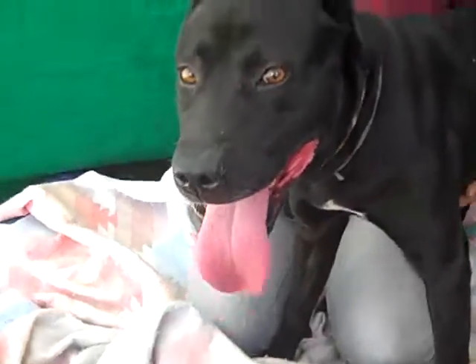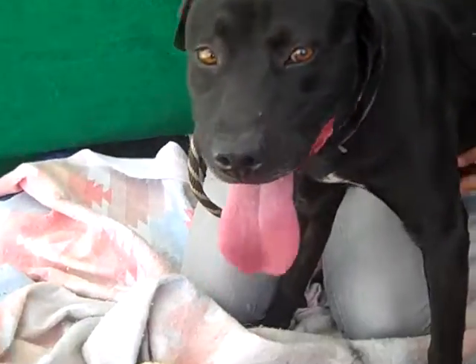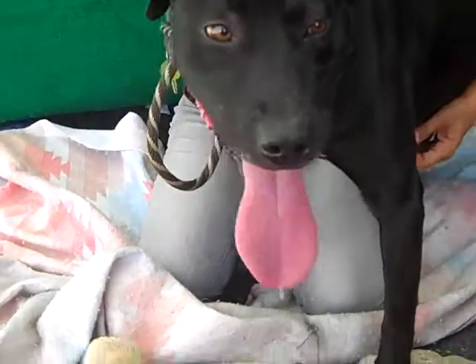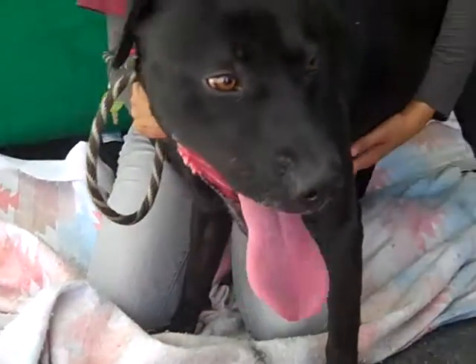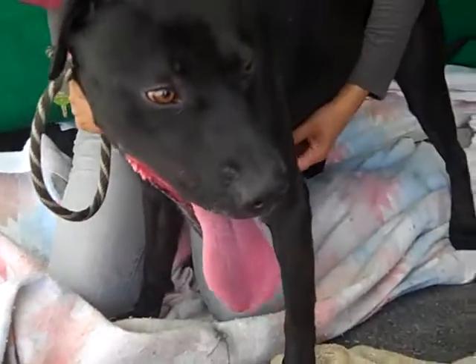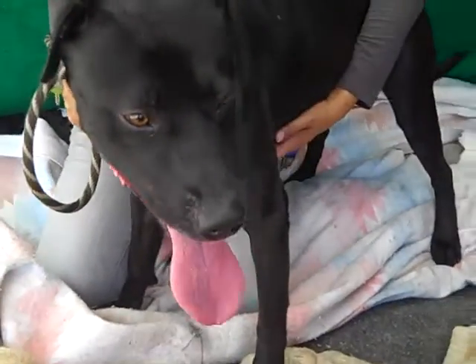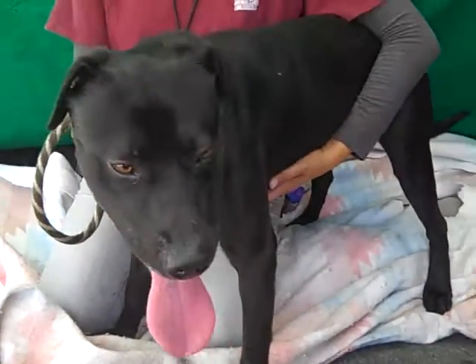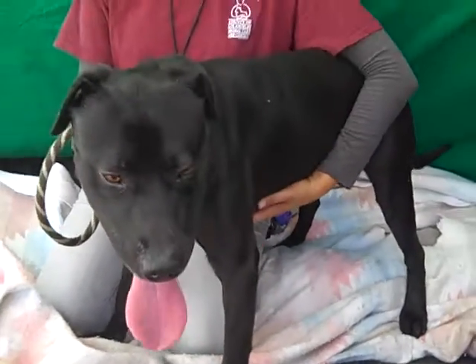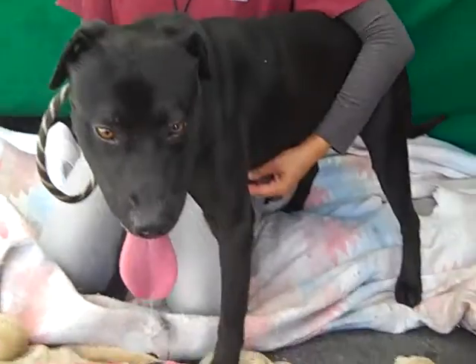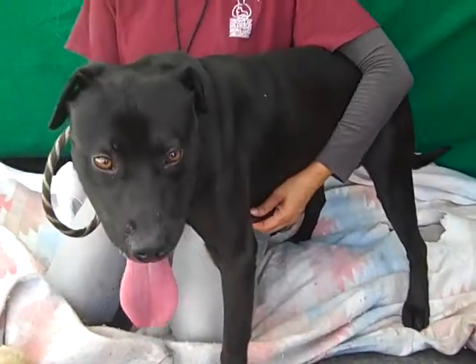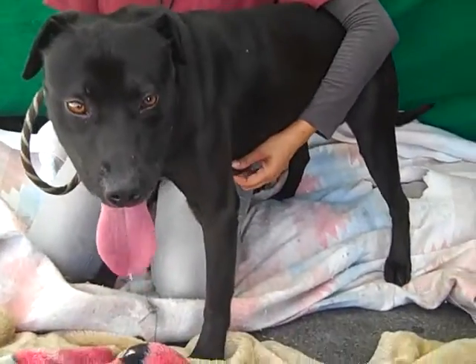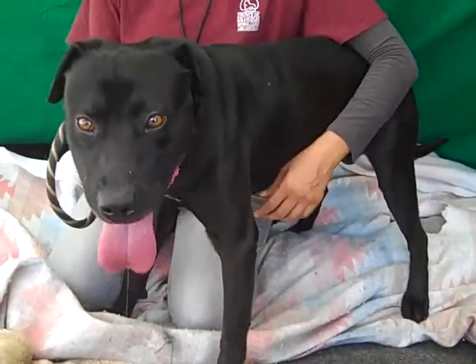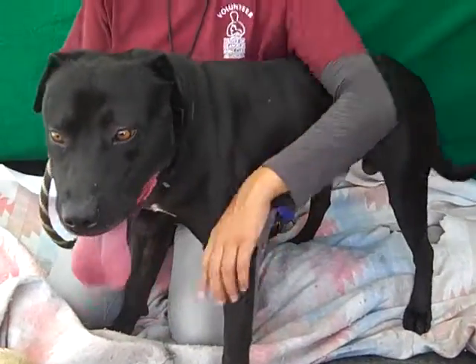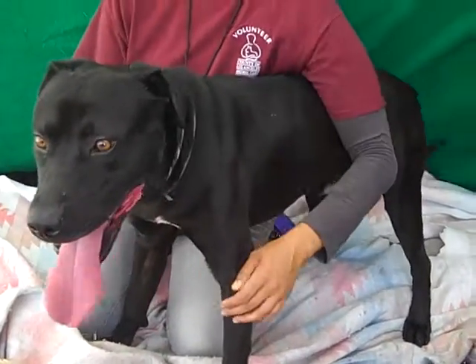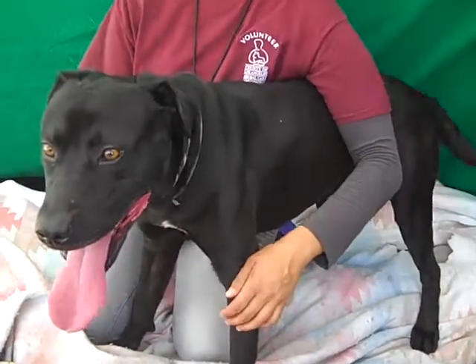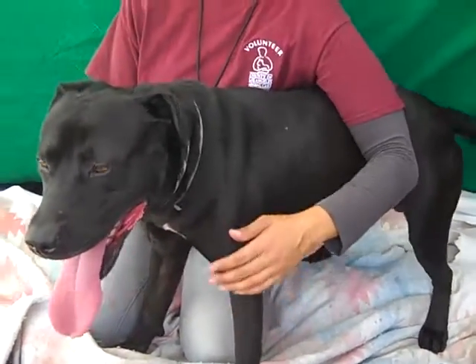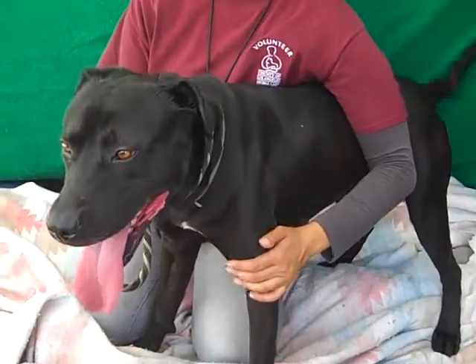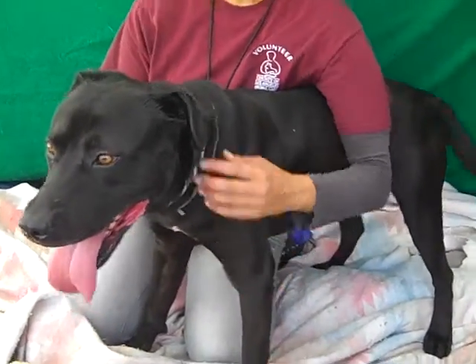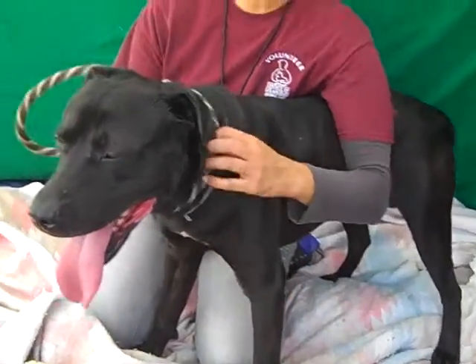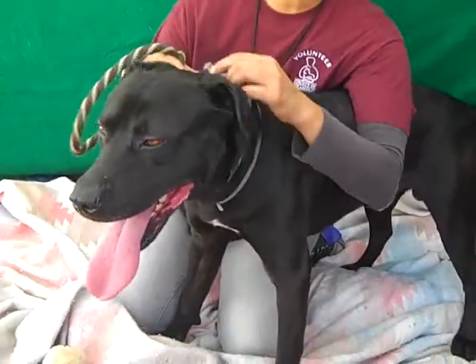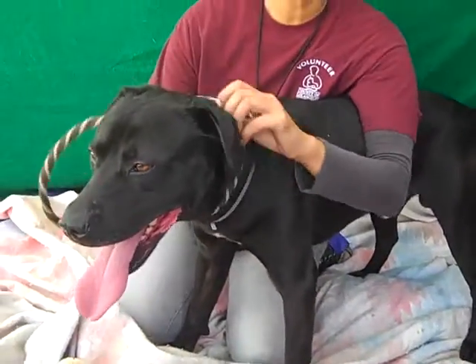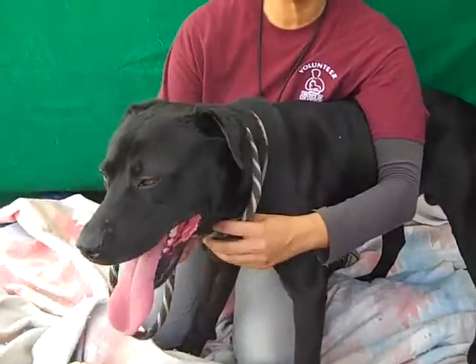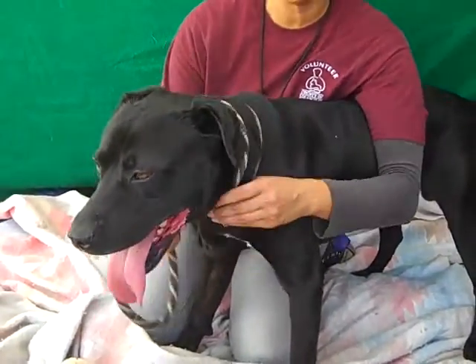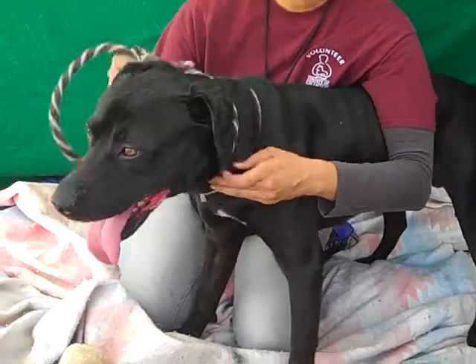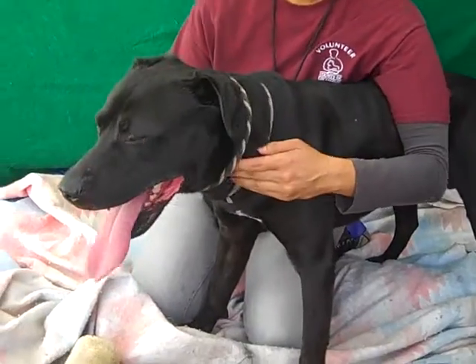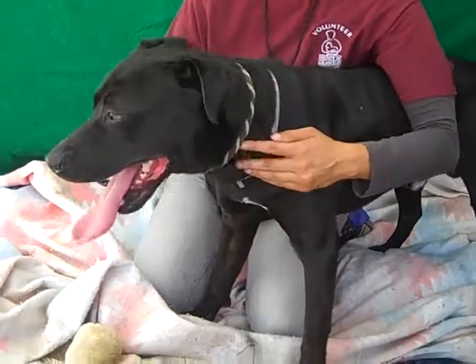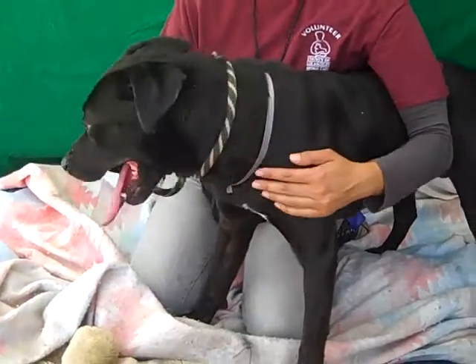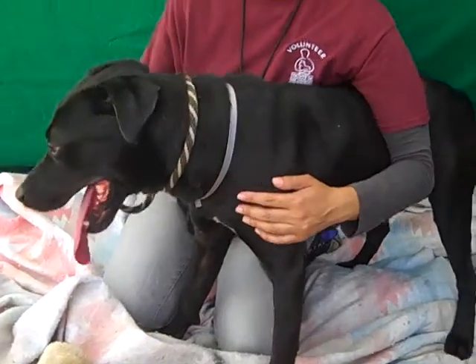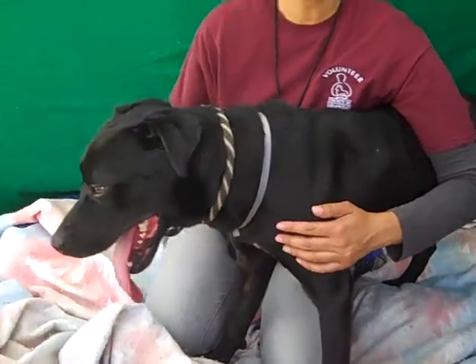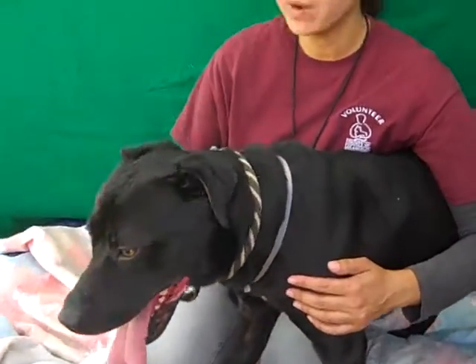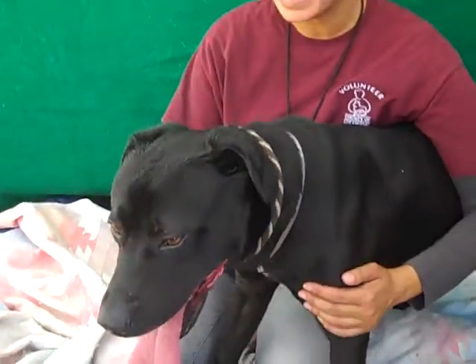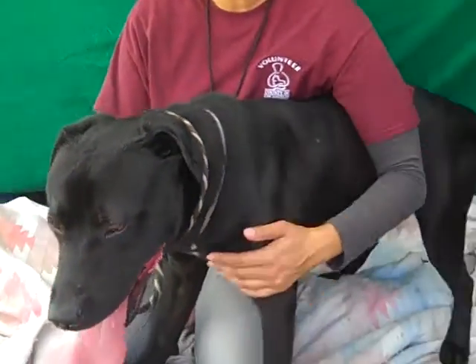Oh, you are a handsome, handsome boy. What can you tell us about him? He seems quite nicely behaving. Well, yeah, he is. He loves other dogs. He wants to play. He's overall a very nice dog.